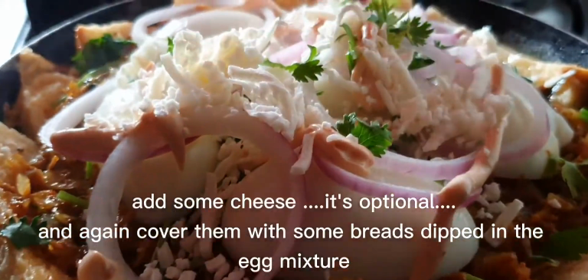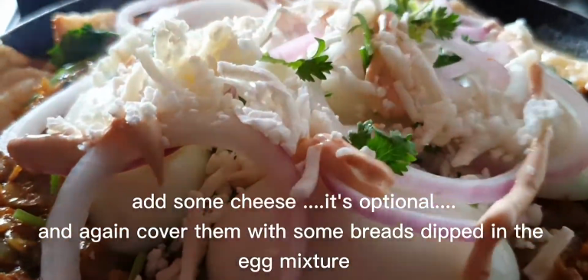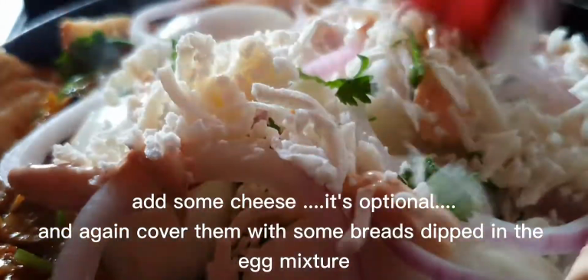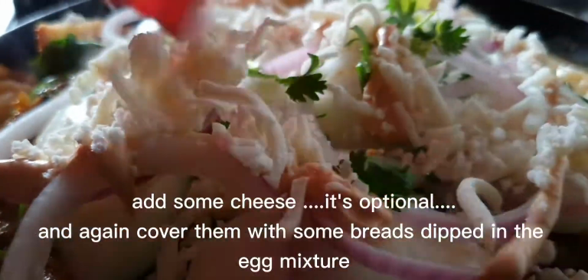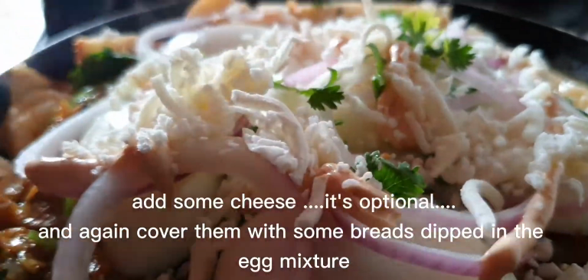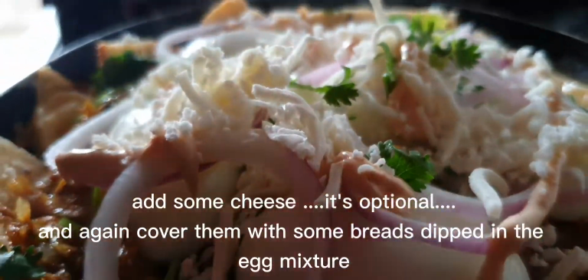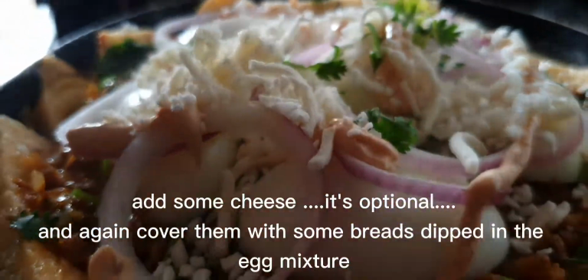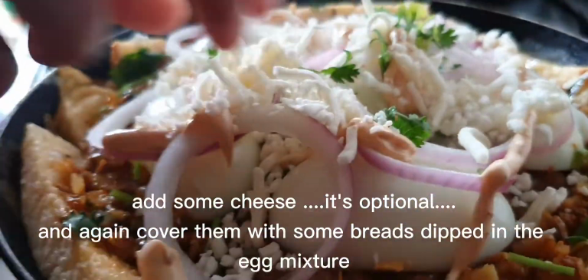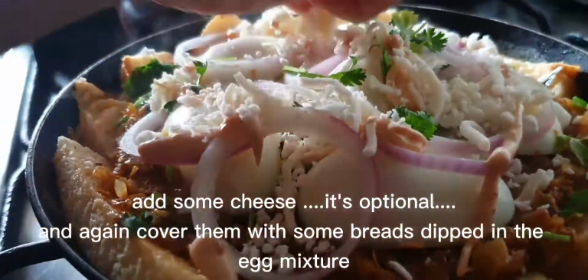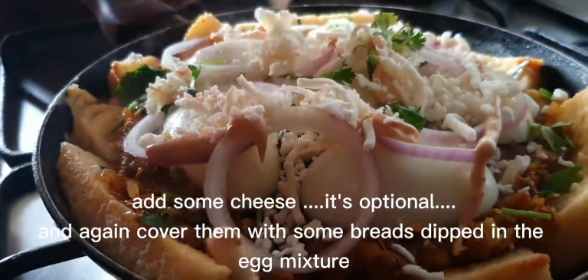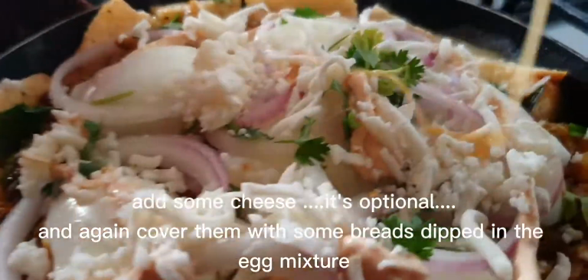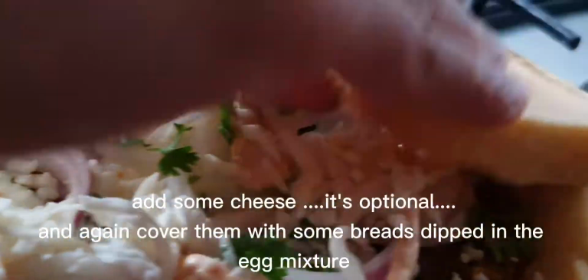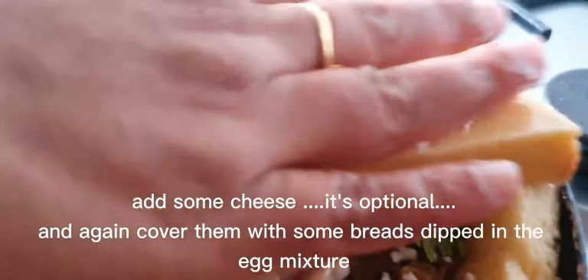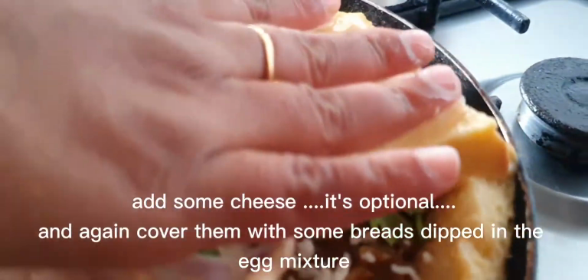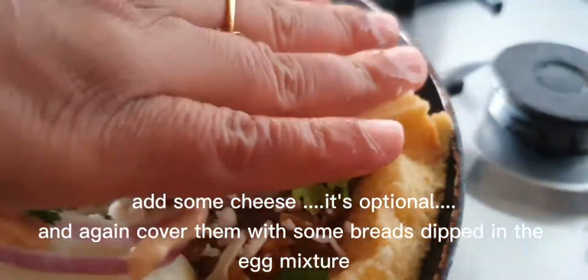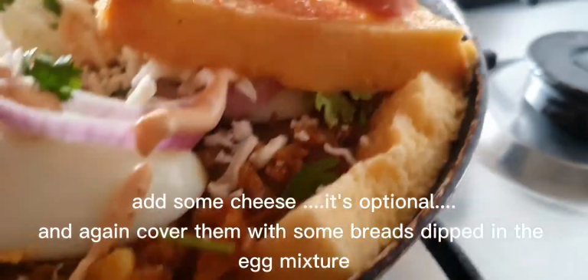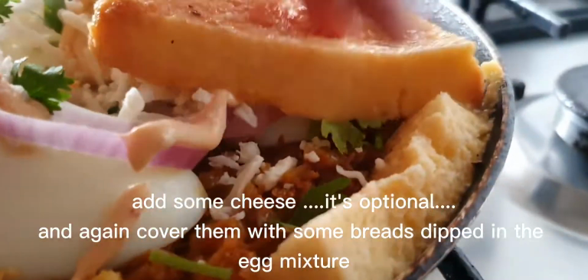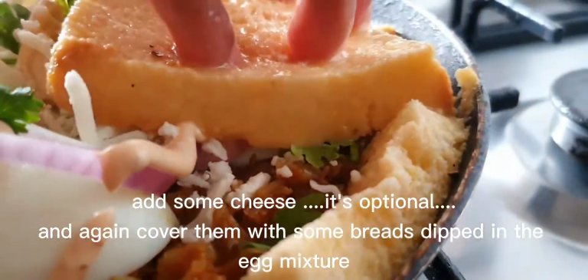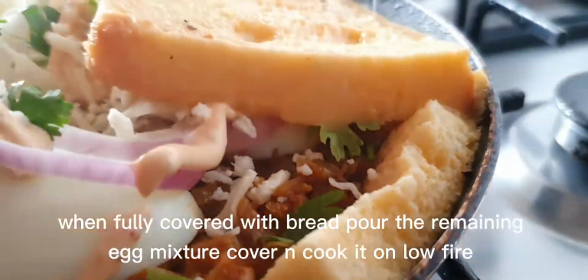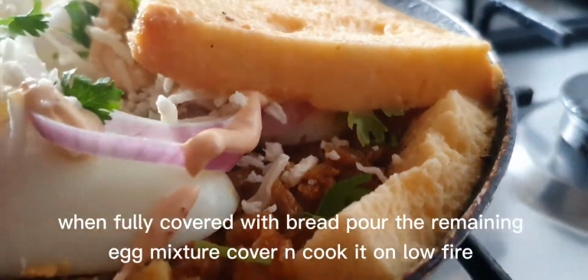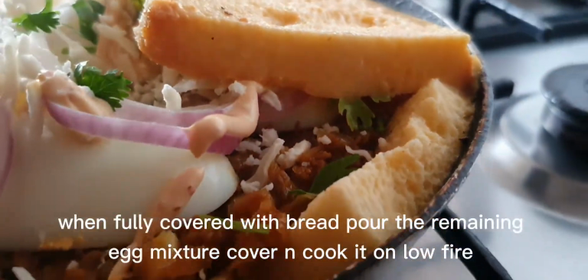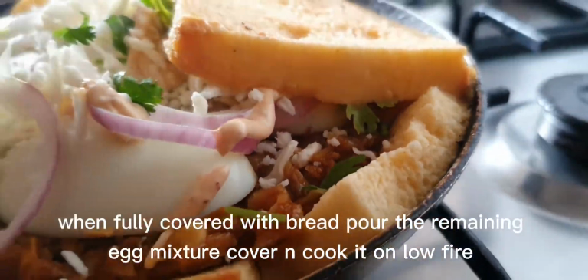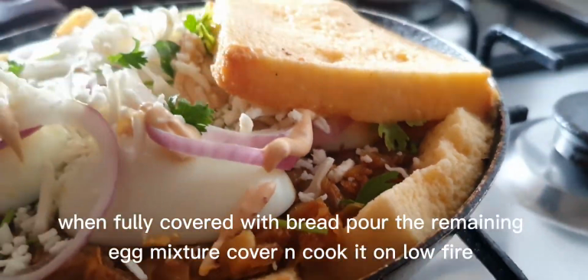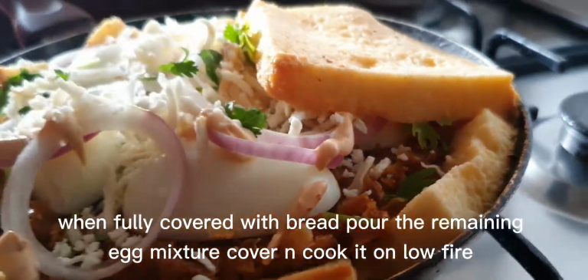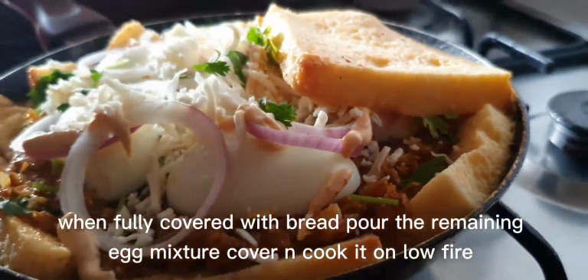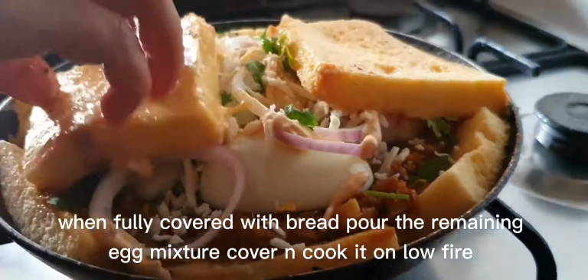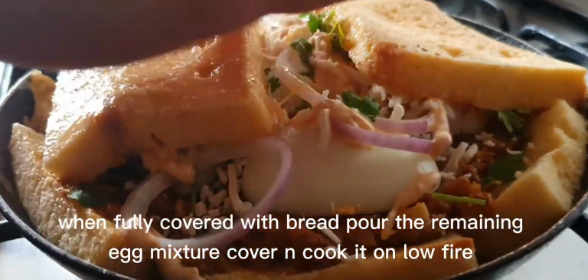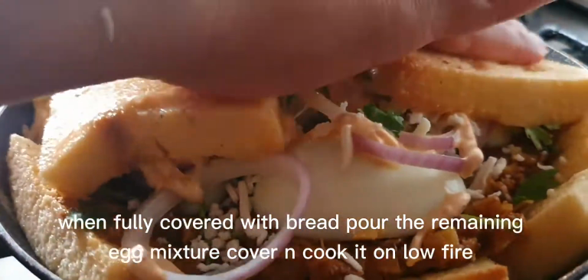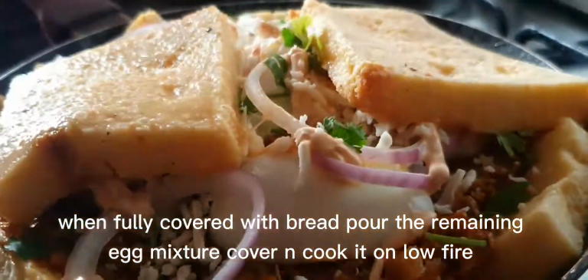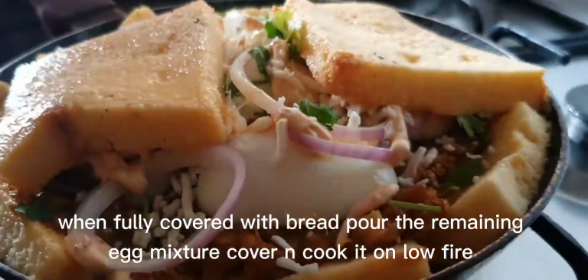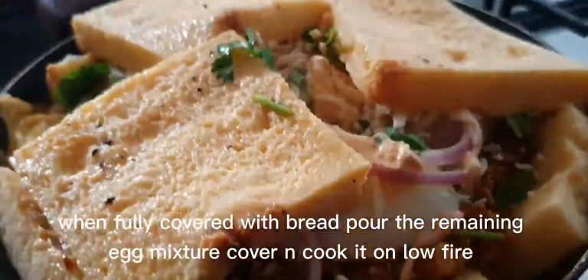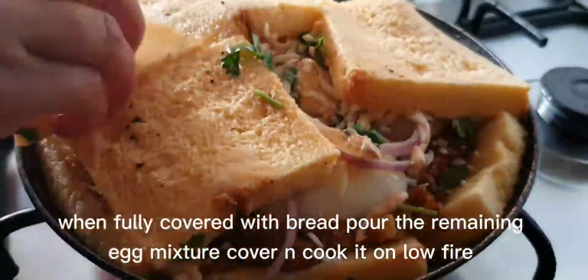Add some cheese and again cover them with some bread dipped in the egg mixture. When fully covered with bread, pour the remaining egg mixture, cover, and cook it on low fire.